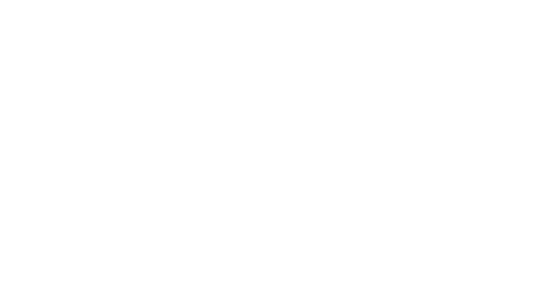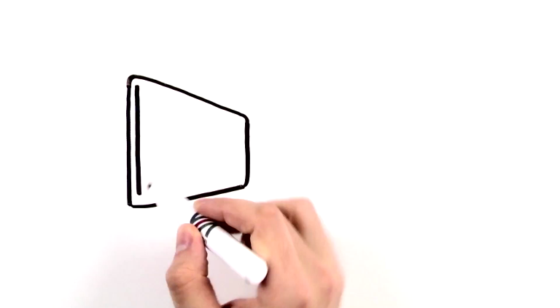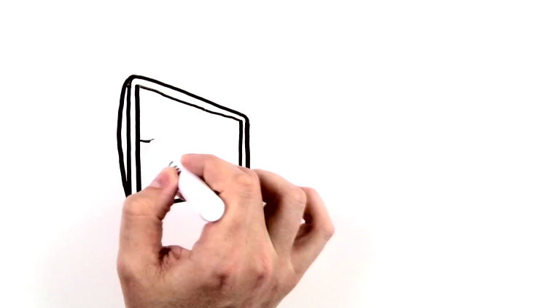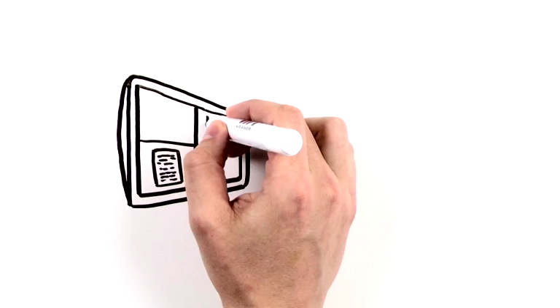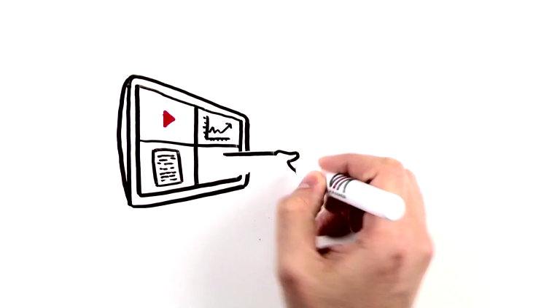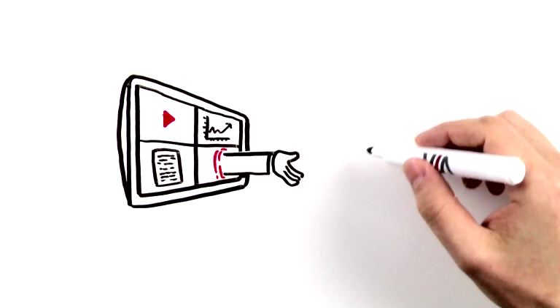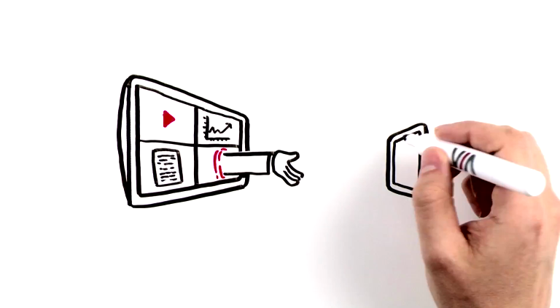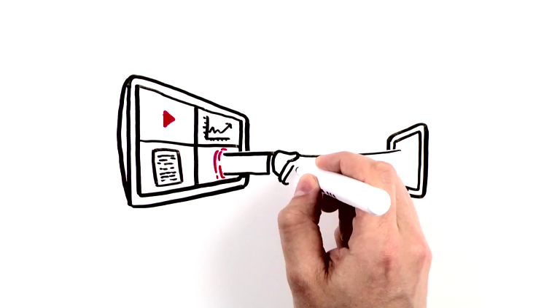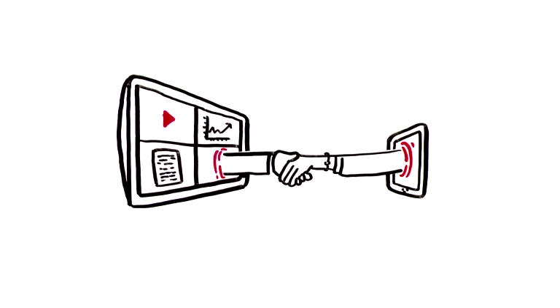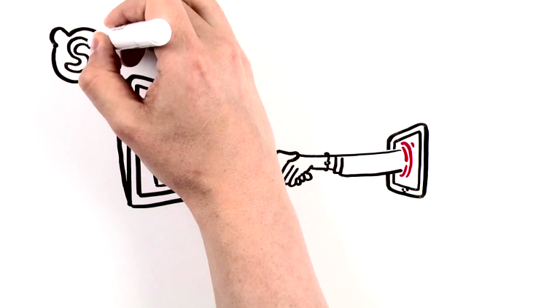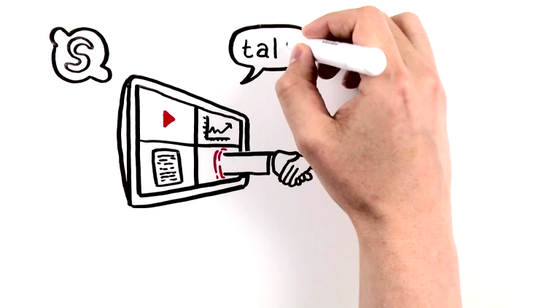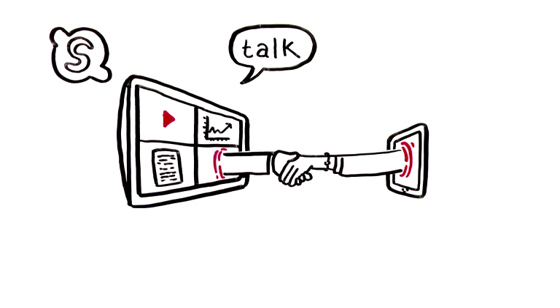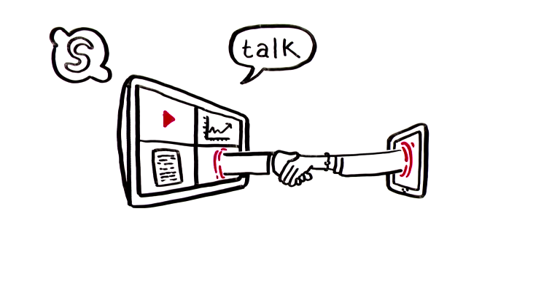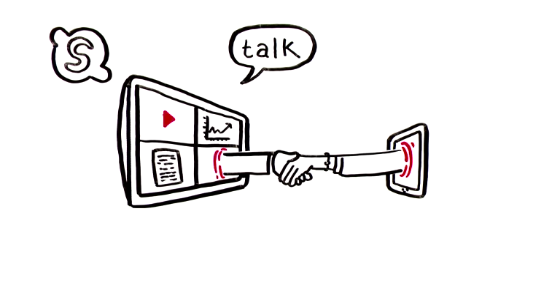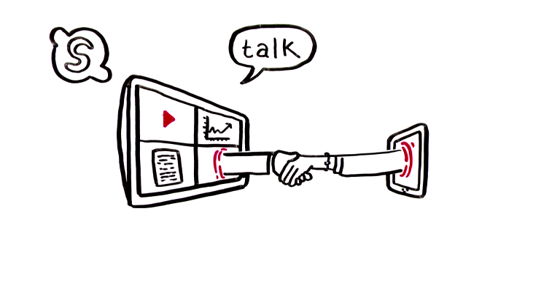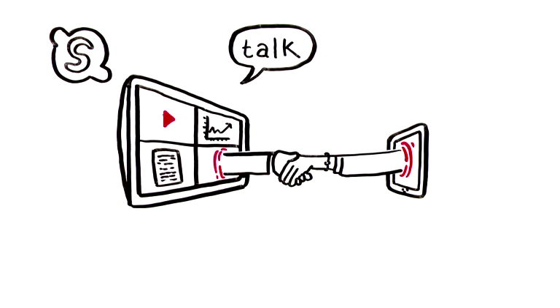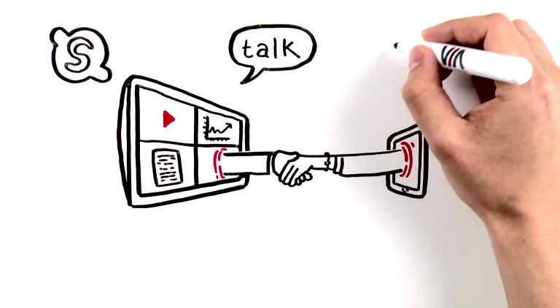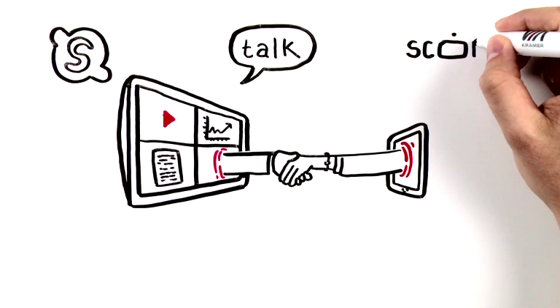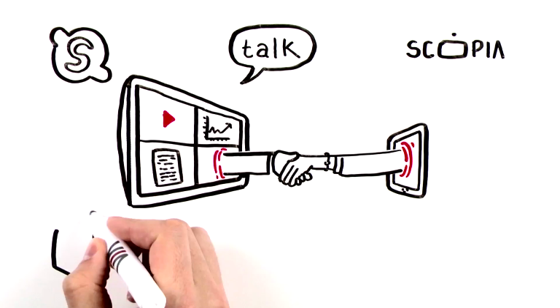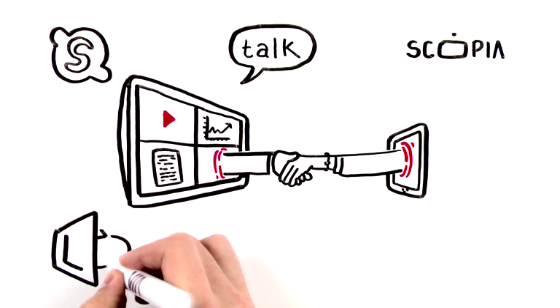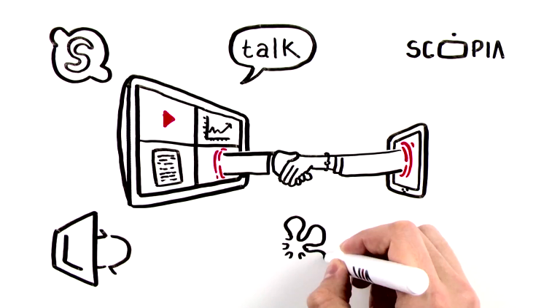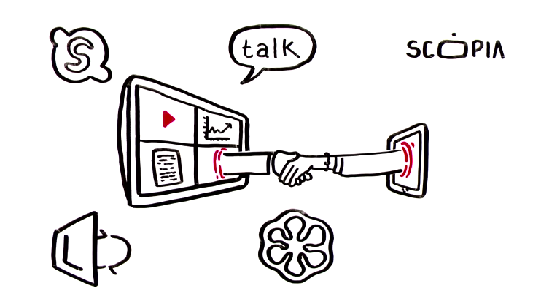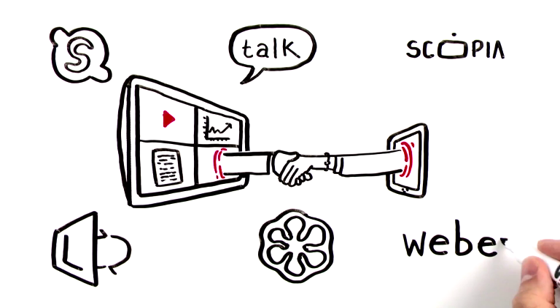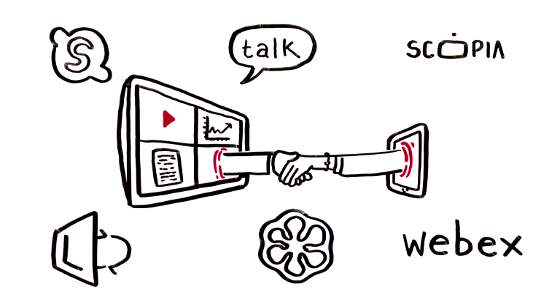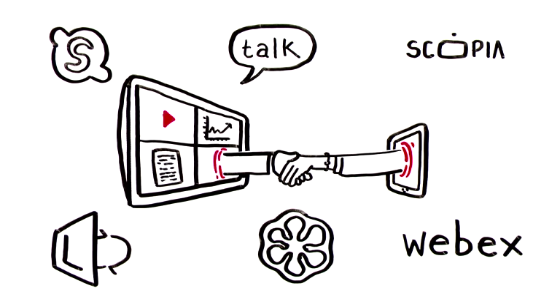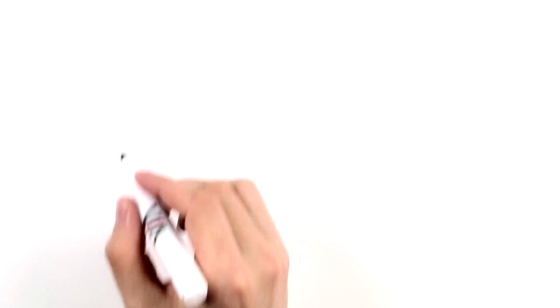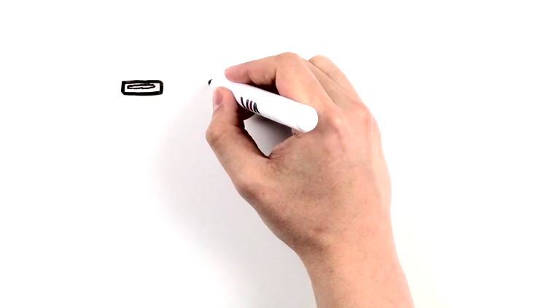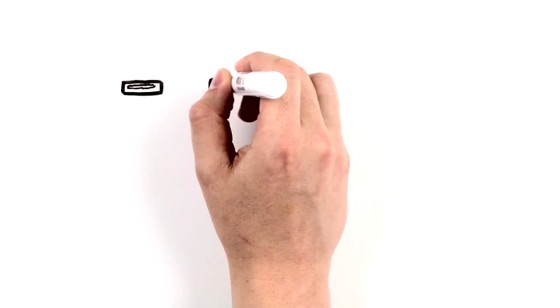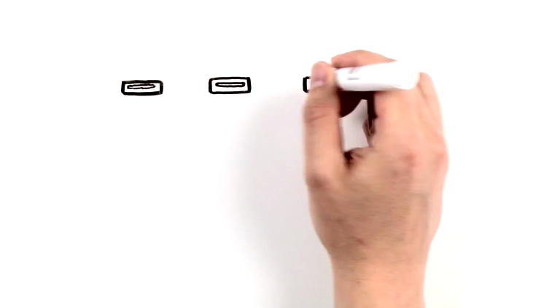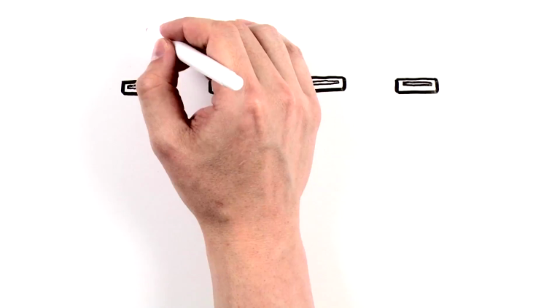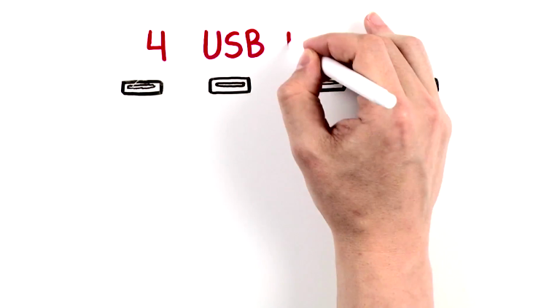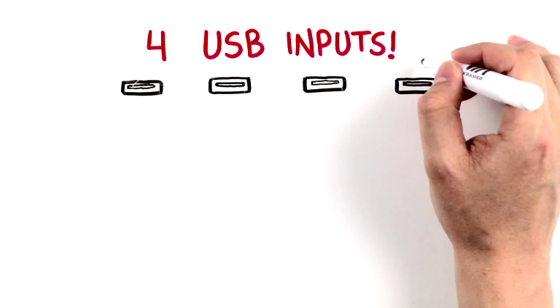Or you can easily connect with remote participants through conferencing services such as Skype and Google Talk, or through enterprise-grade conferencing services such as Scopia, Link, GoToMeeting, and WebEx. The ViaCollage also has four USB inputs,